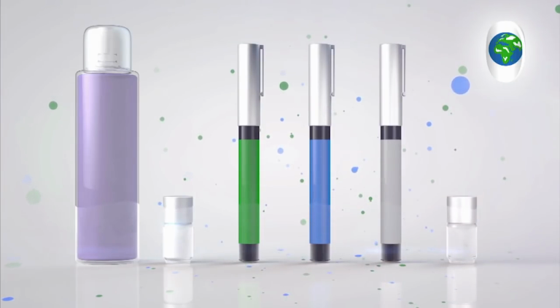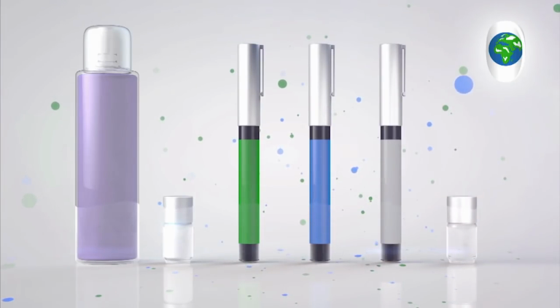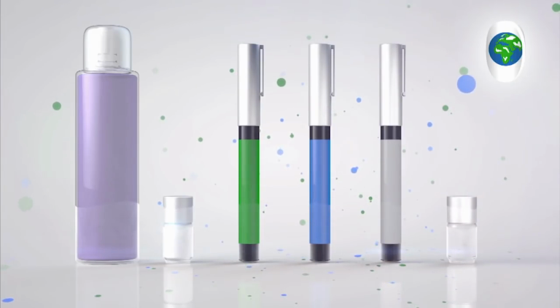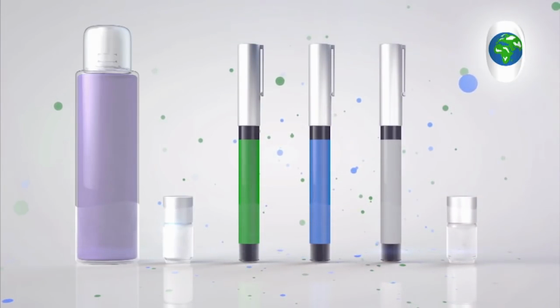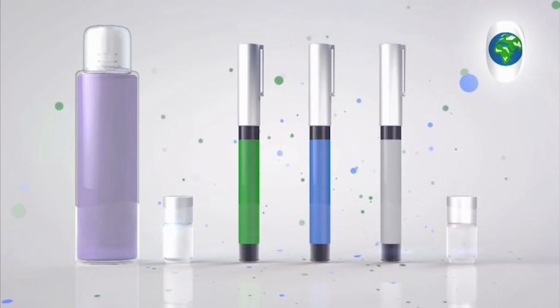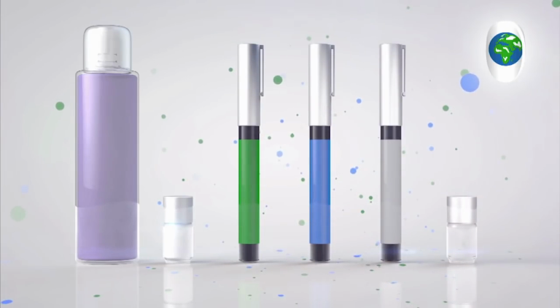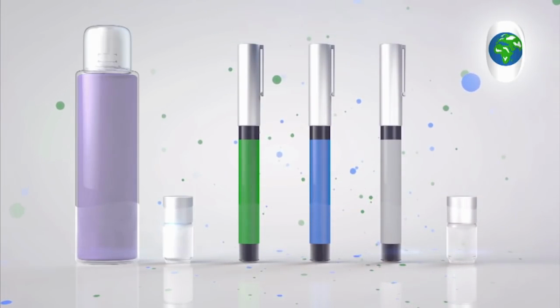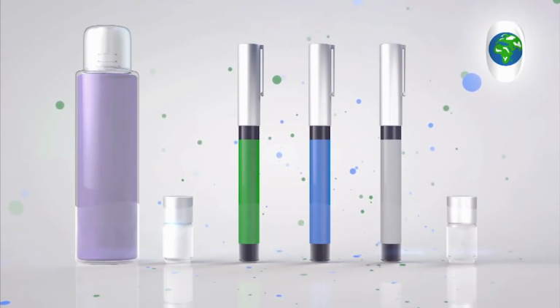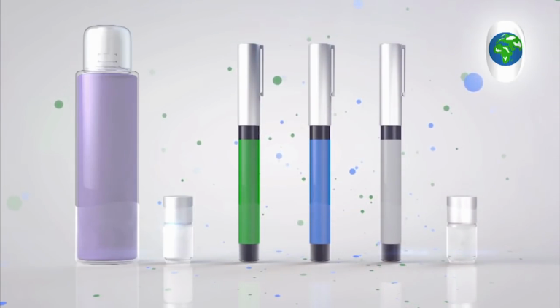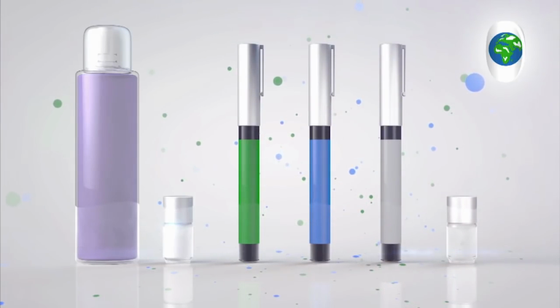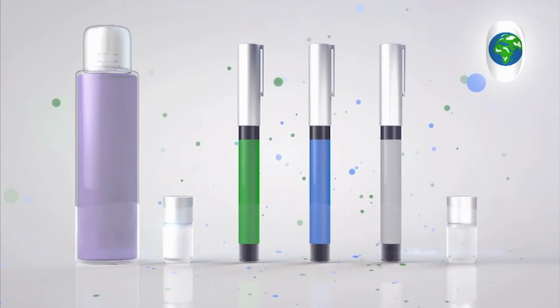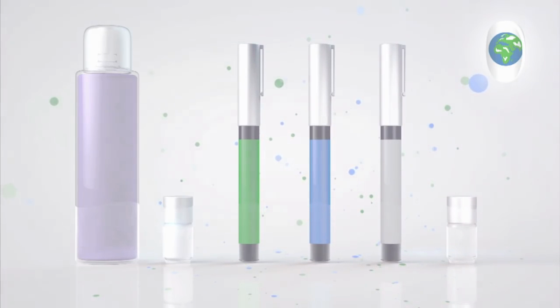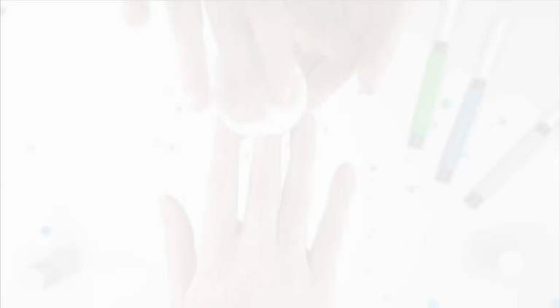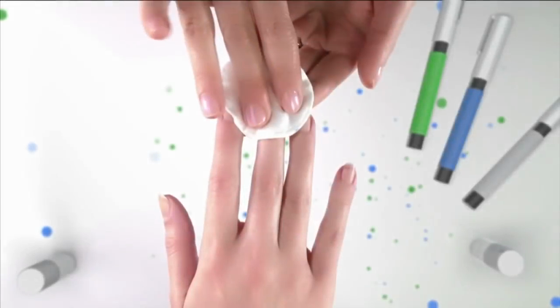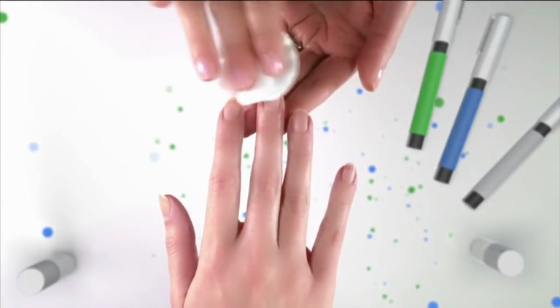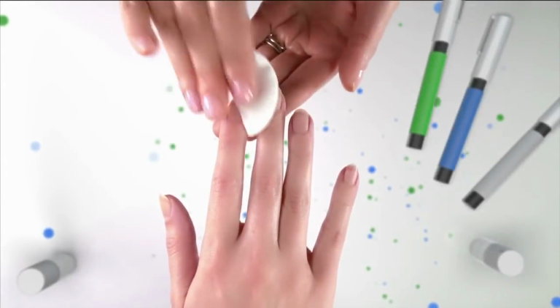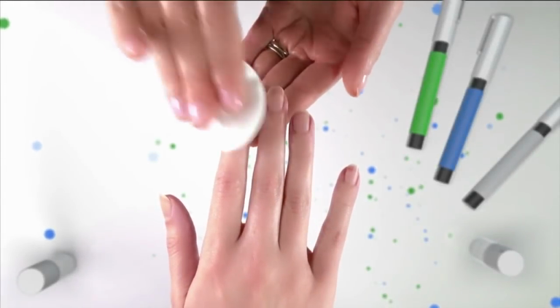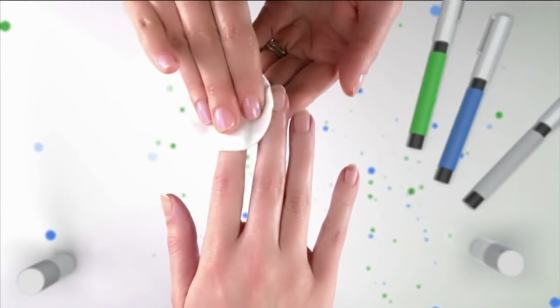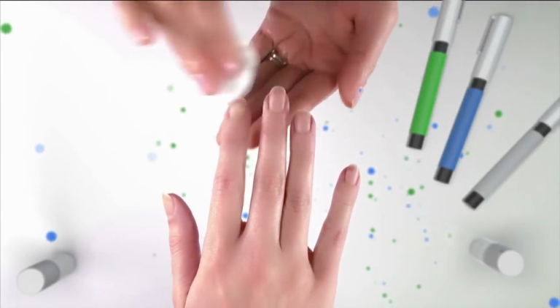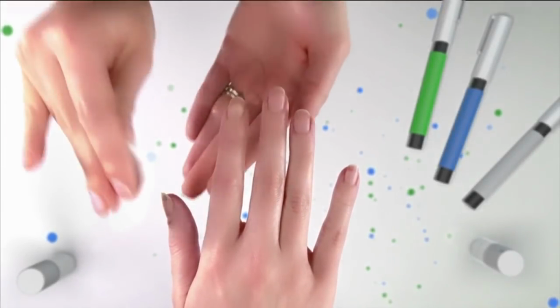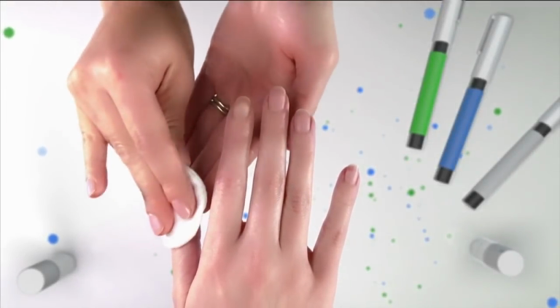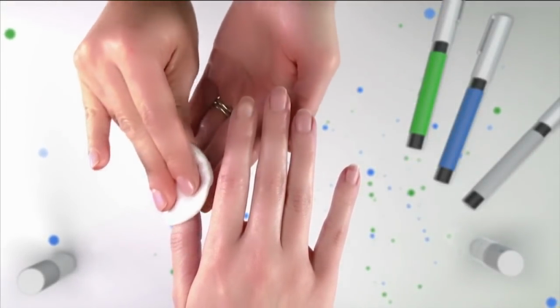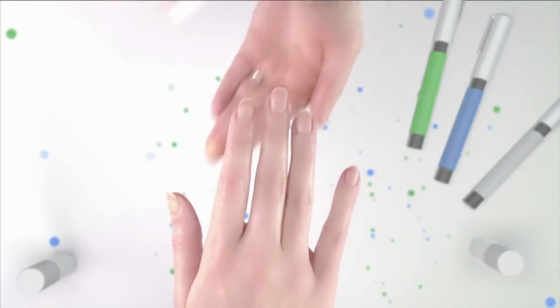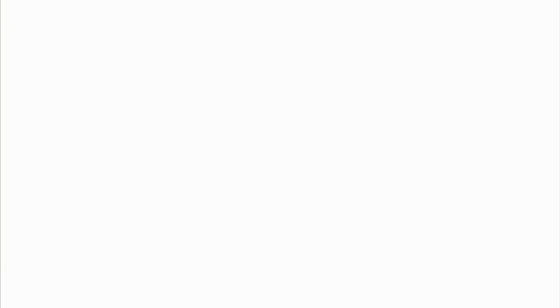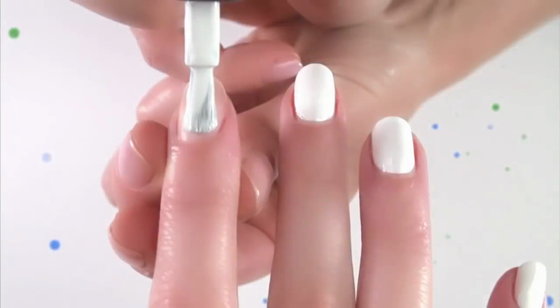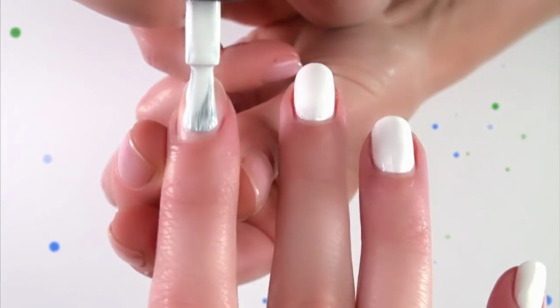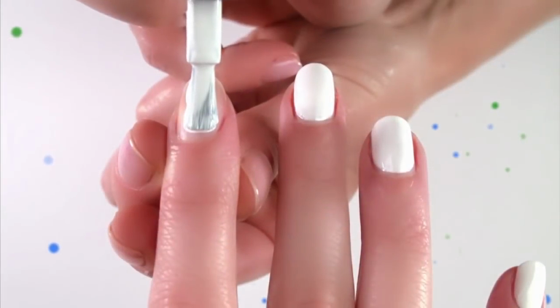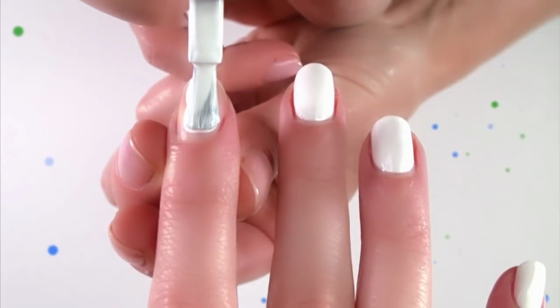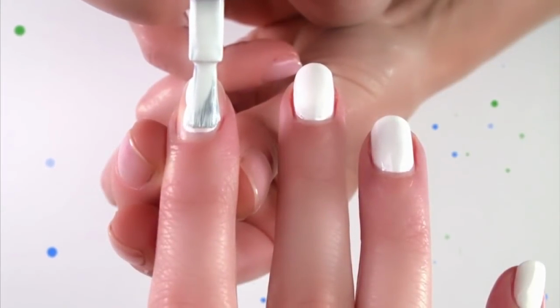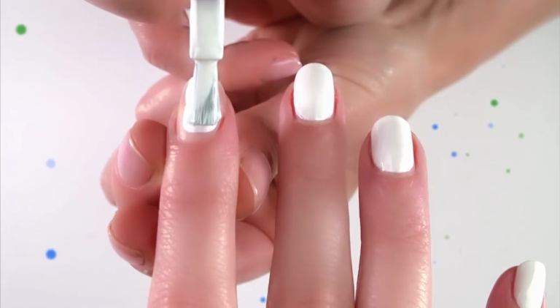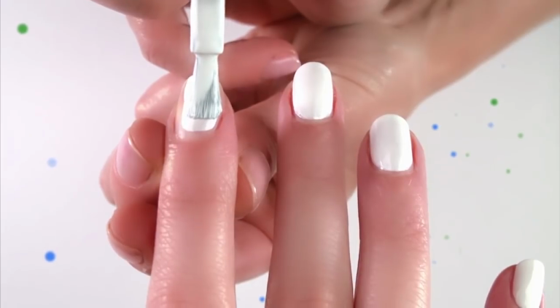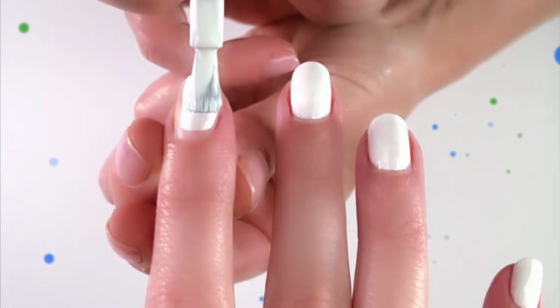Remember to ask your parents' permission before you start and take care. First you should clean the nails with the nail polish remover, then paint the nails white and leave them to dry.